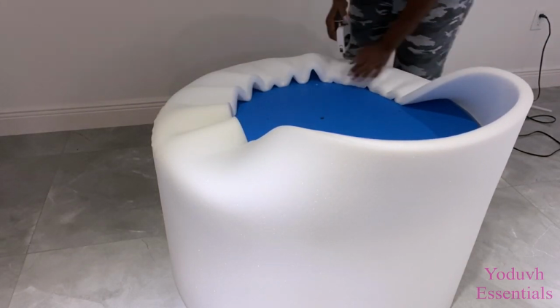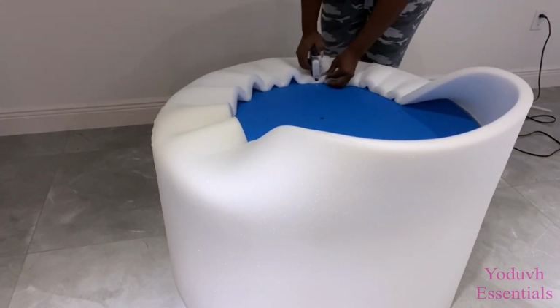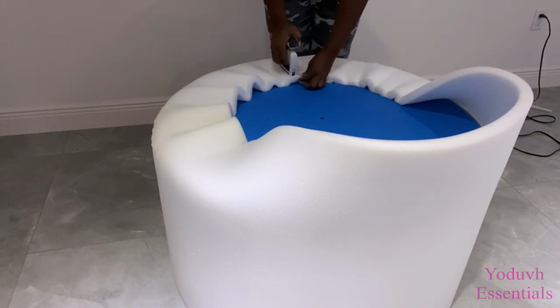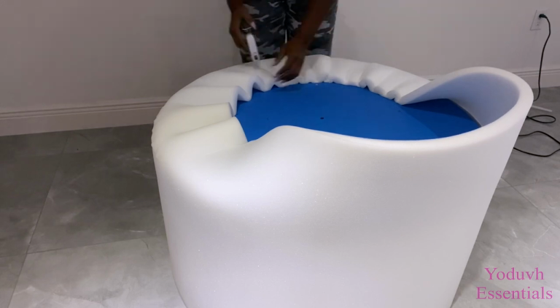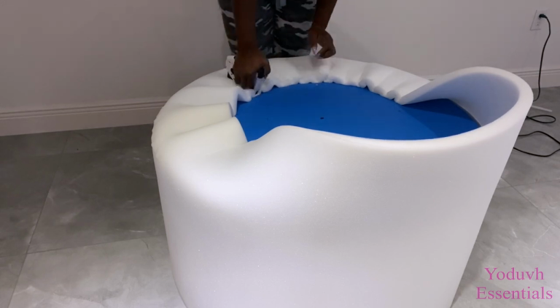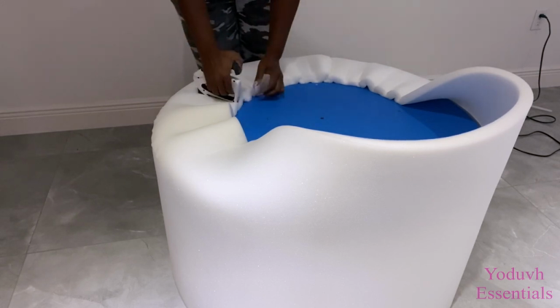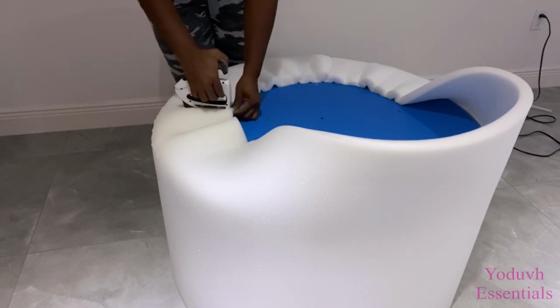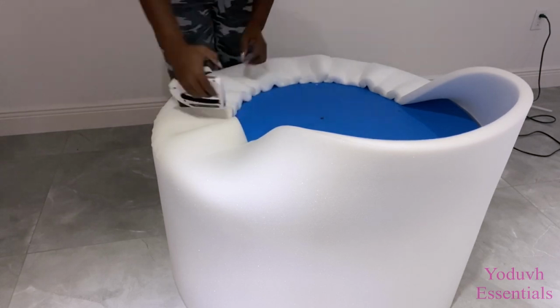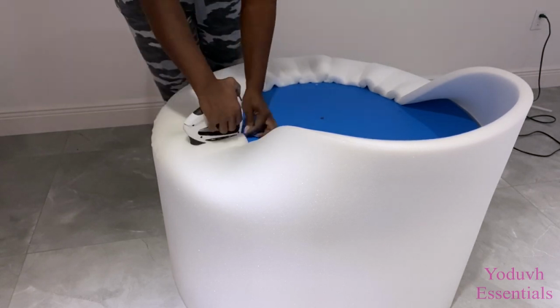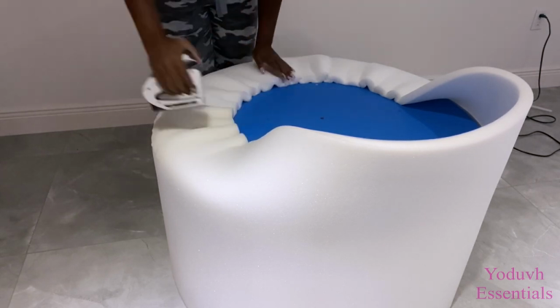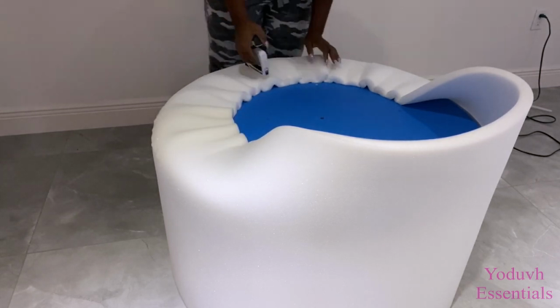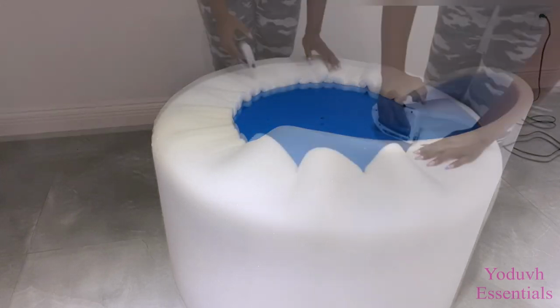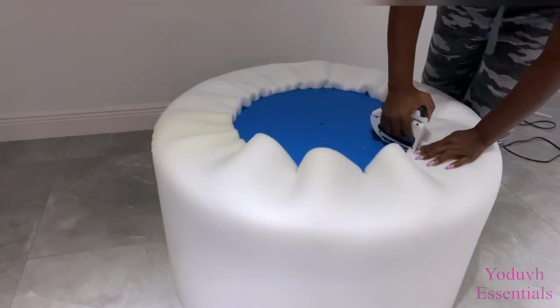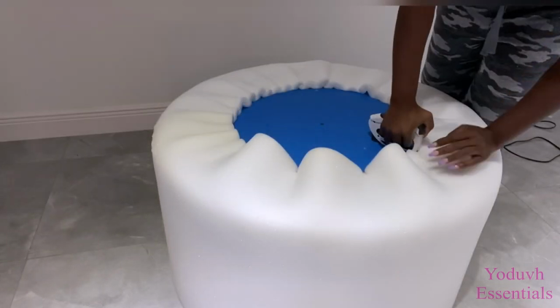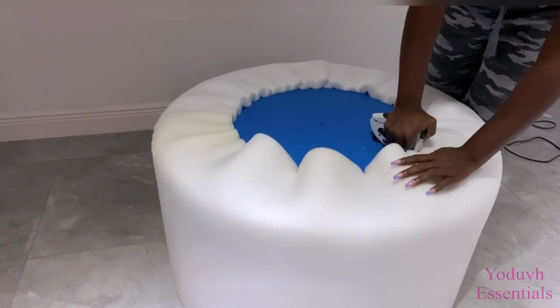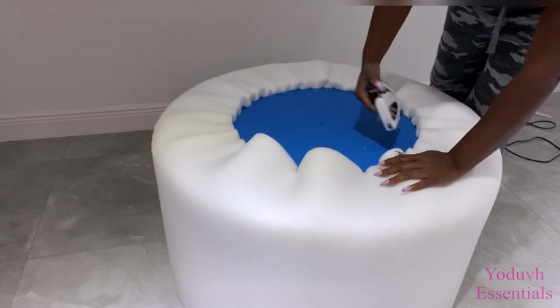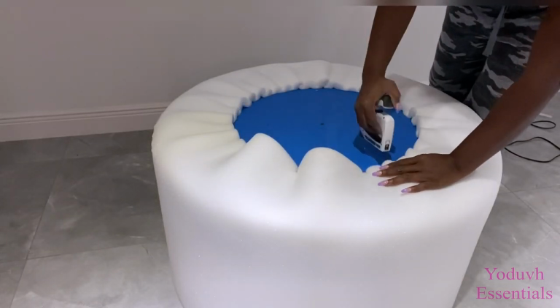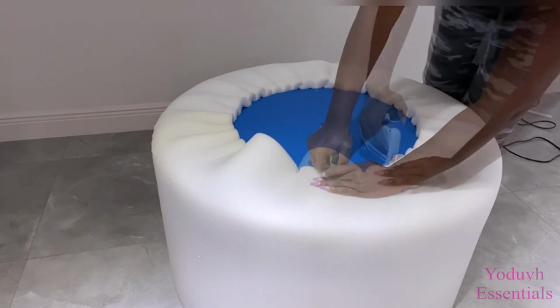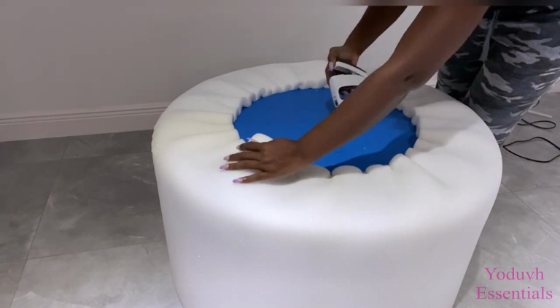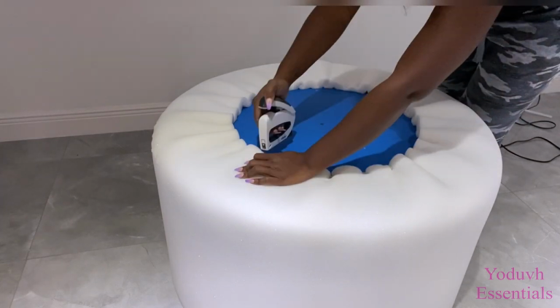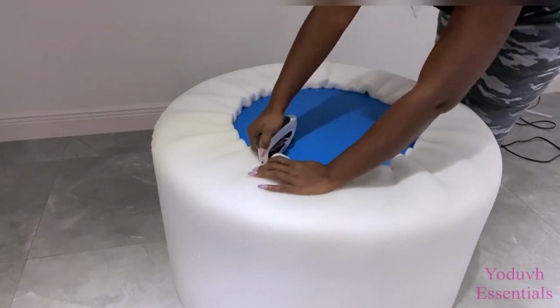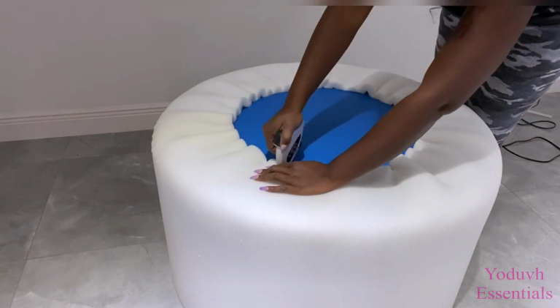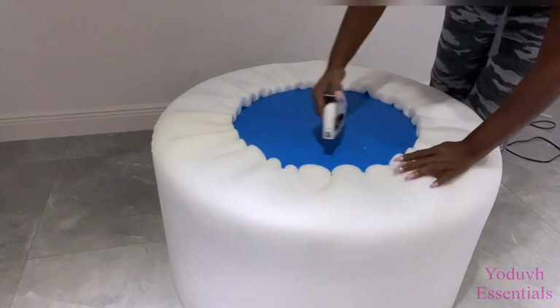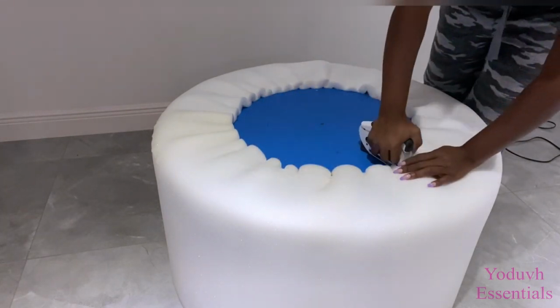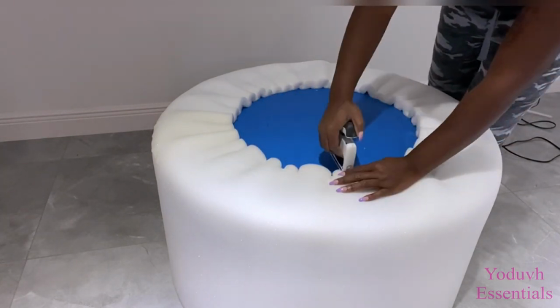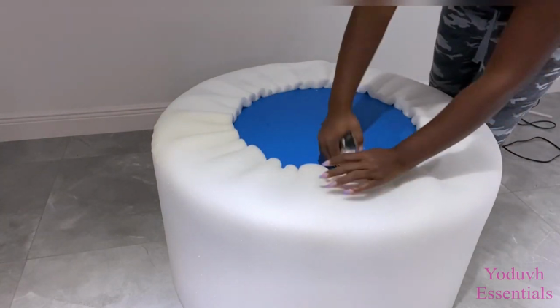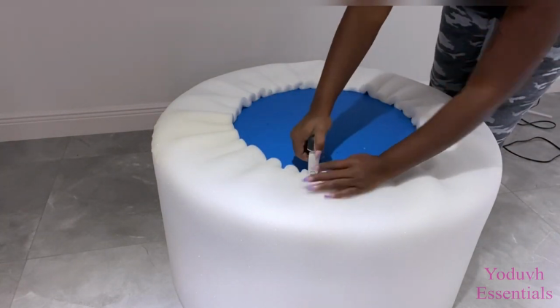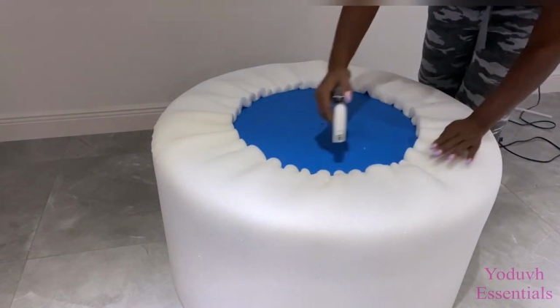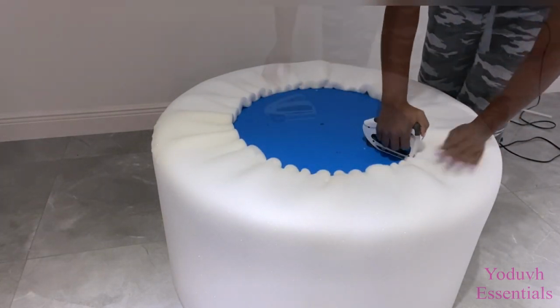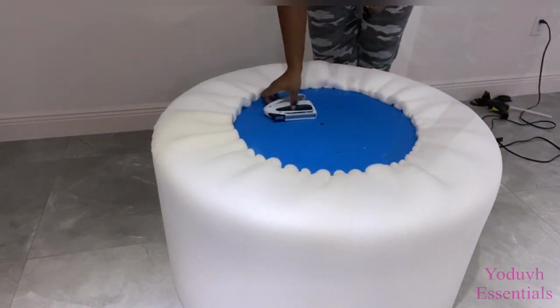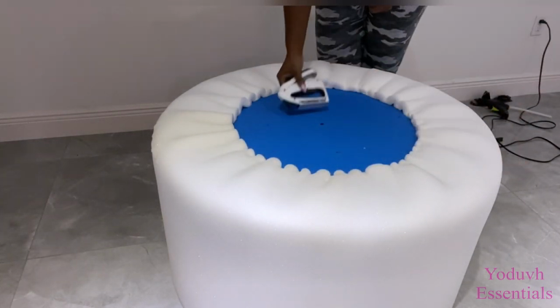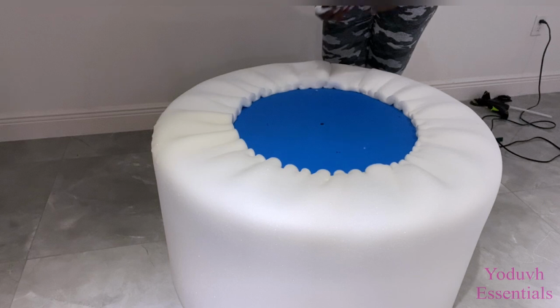The middle part has to be open, but this is too wide and my foam was not long enough, so I will be cutting another little piece to add to it.